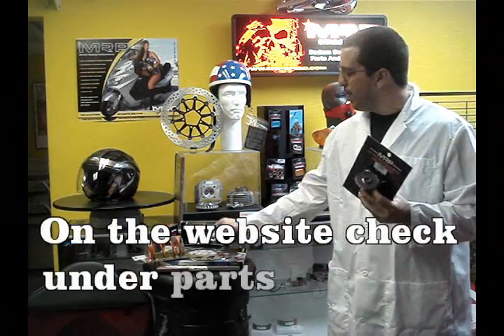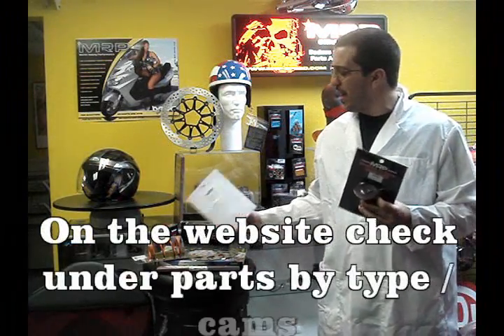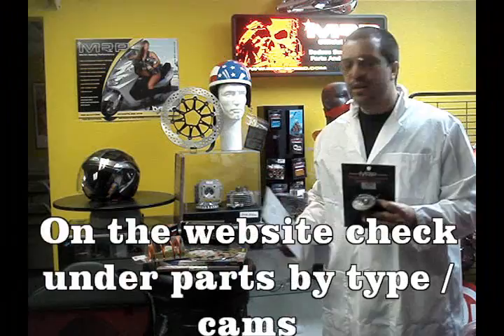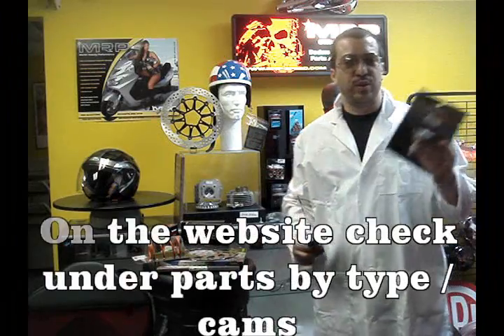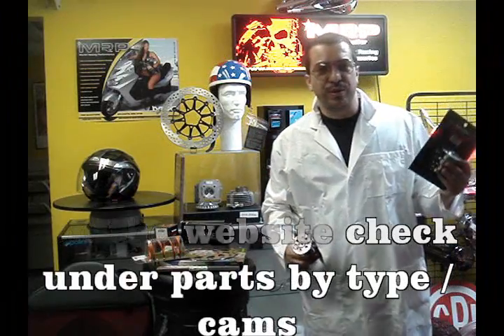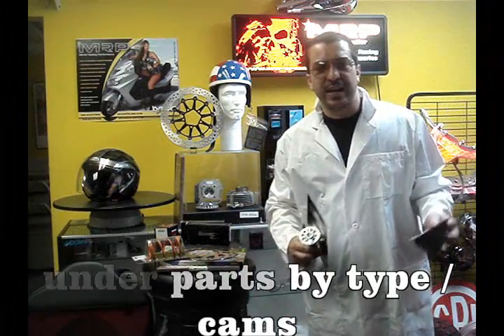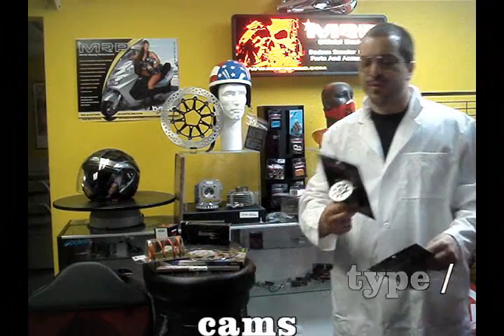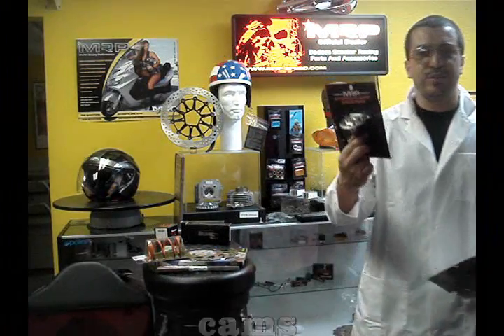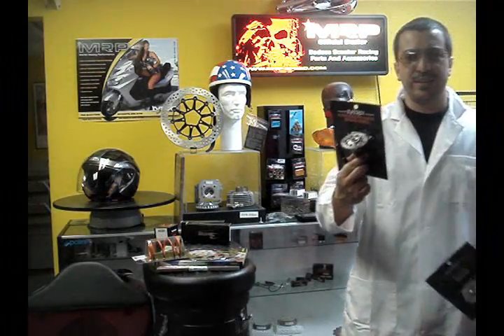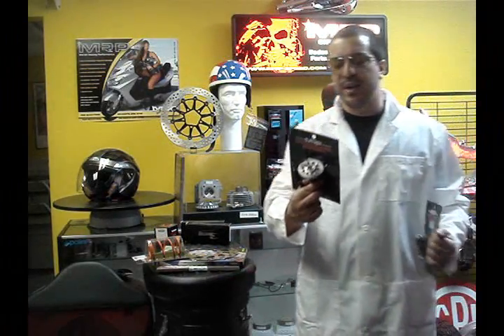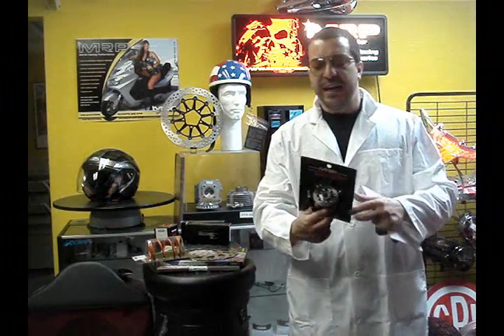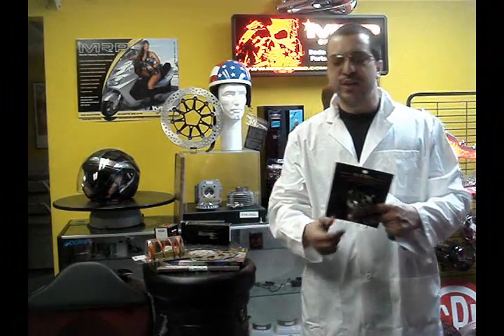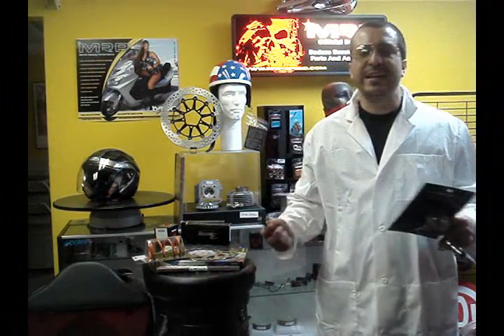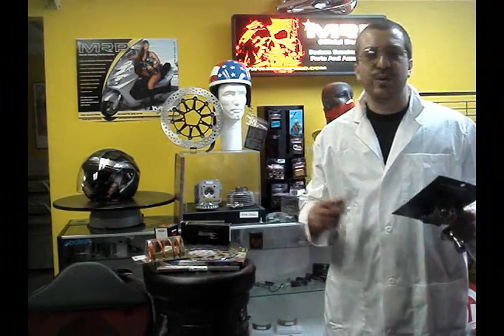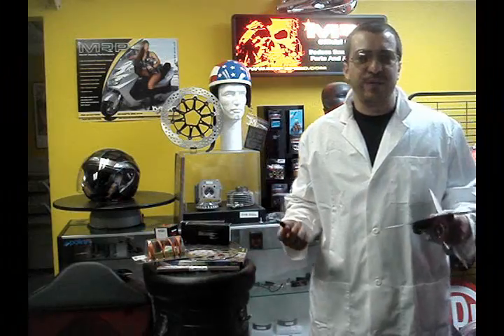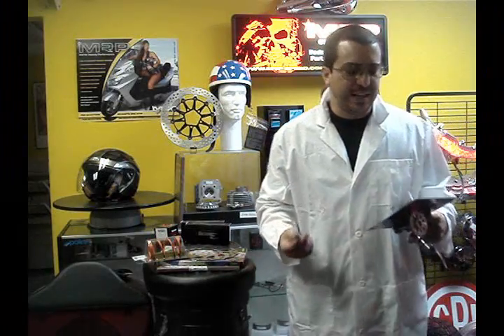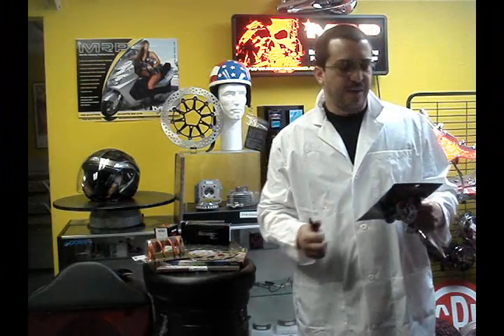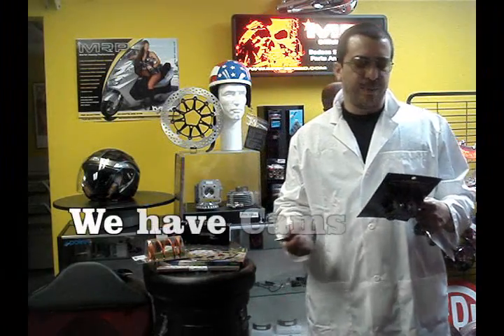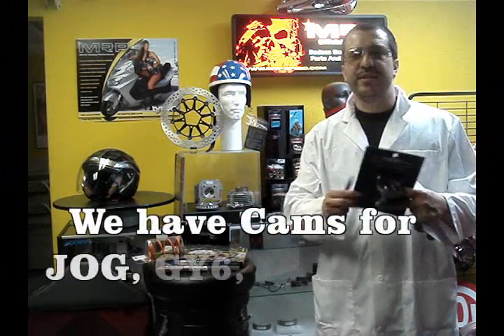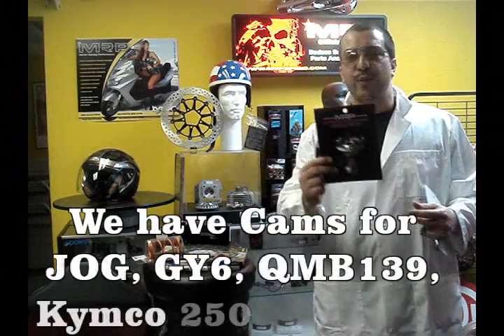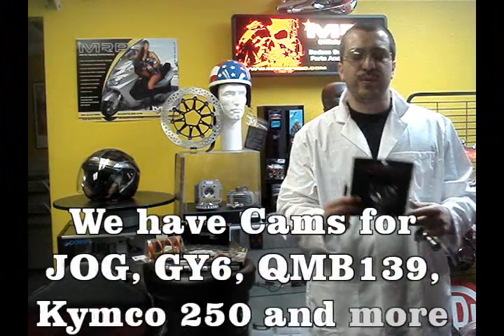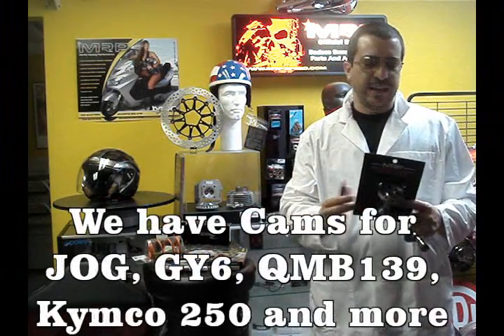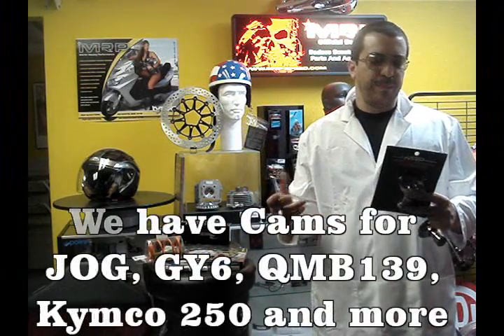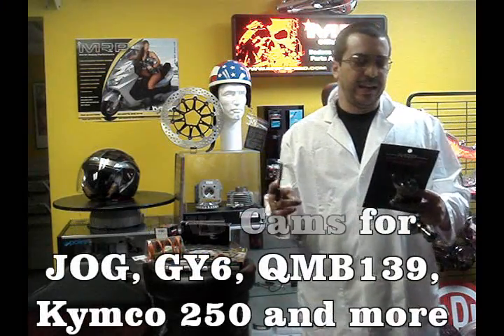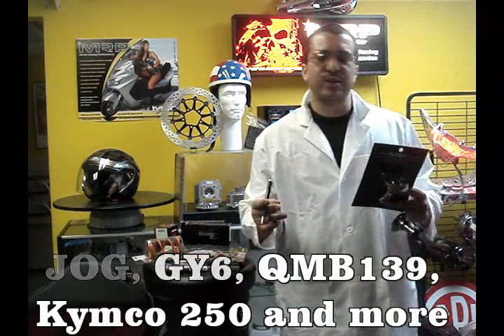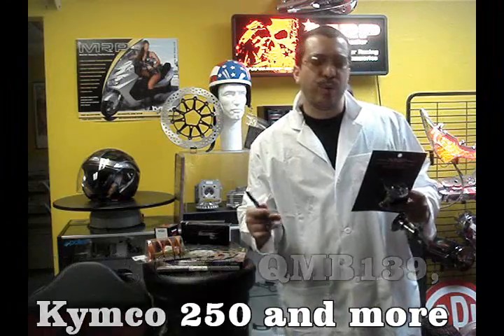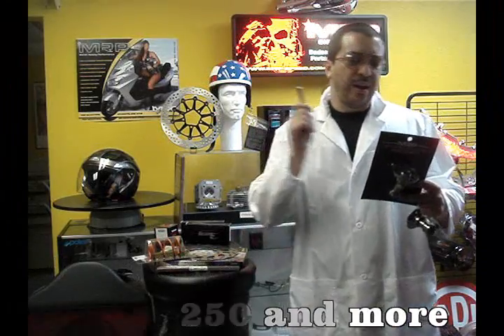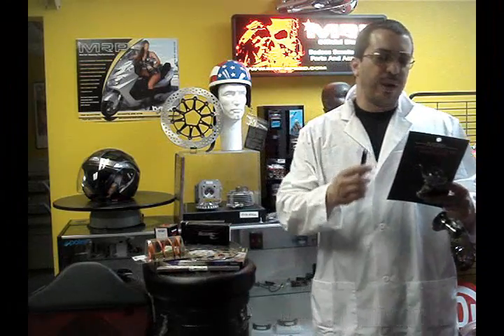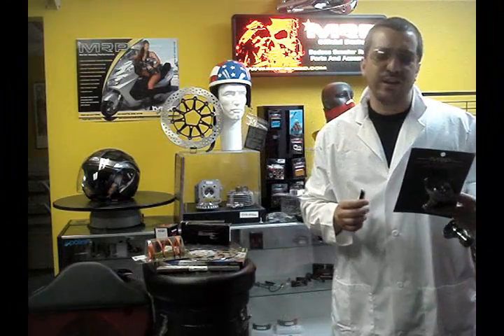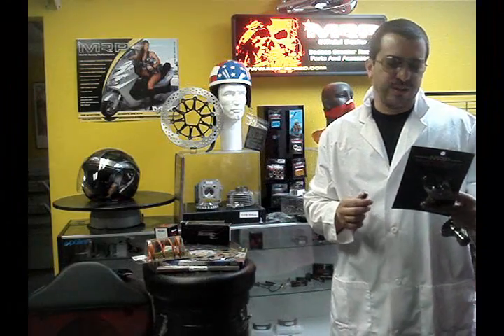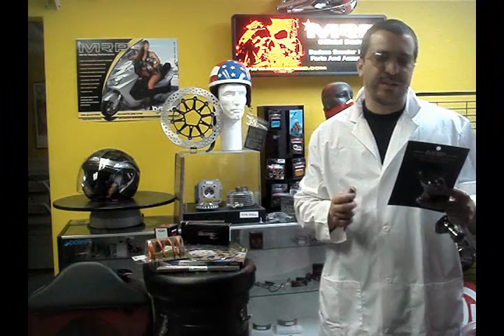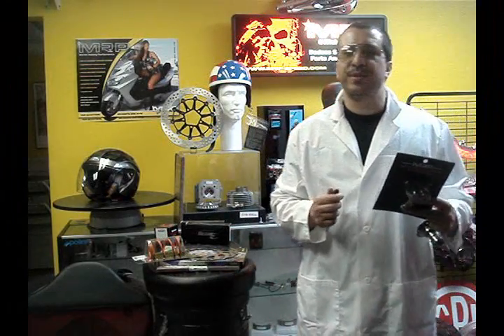At MRP, we have Q&B 139 camshafts. We also have the GY6 camshafts — they range from A9 all the way to A15. For example, this is an A14, which is an NMP094-48-6. You'll find this on our website.